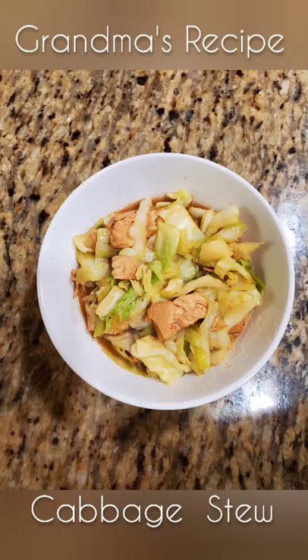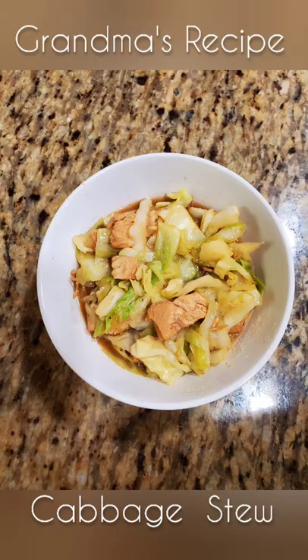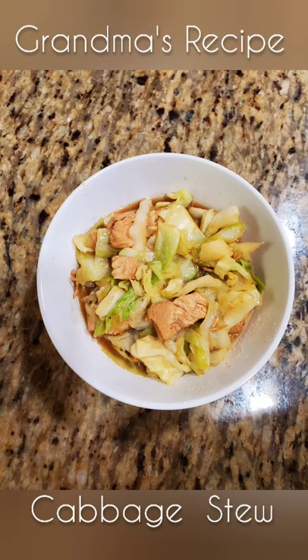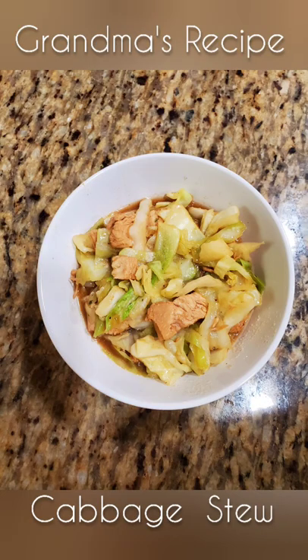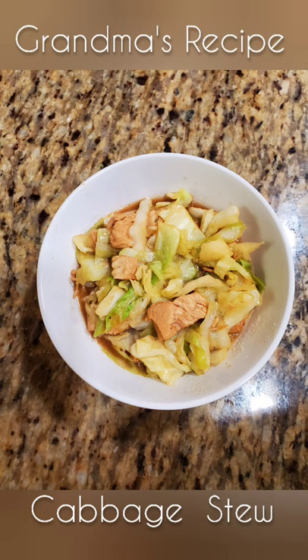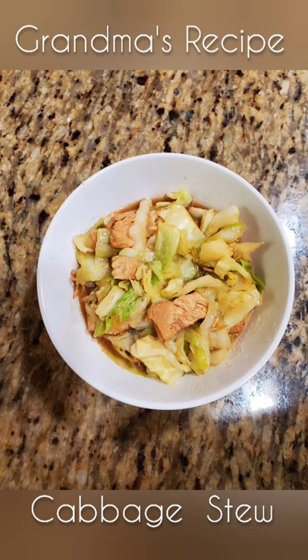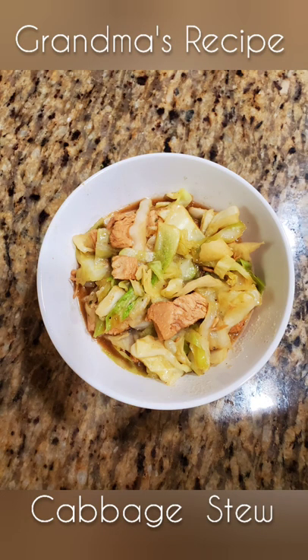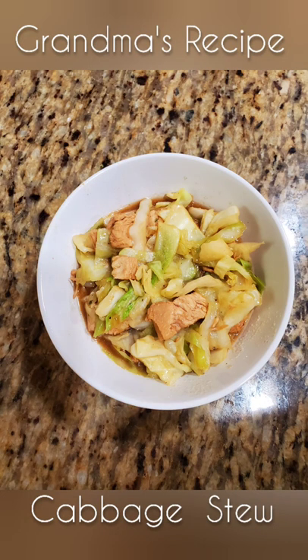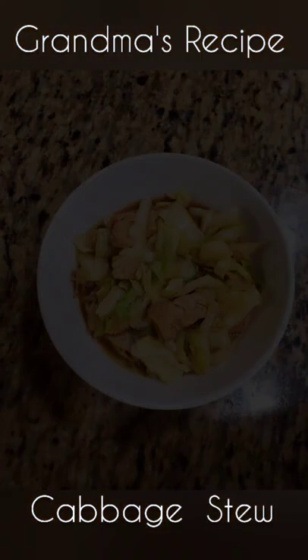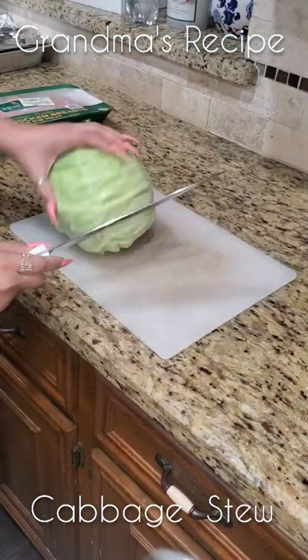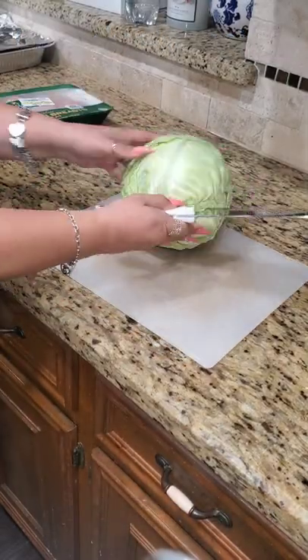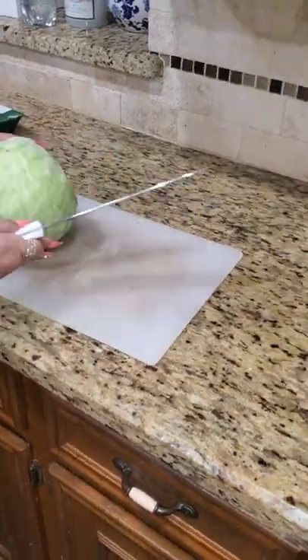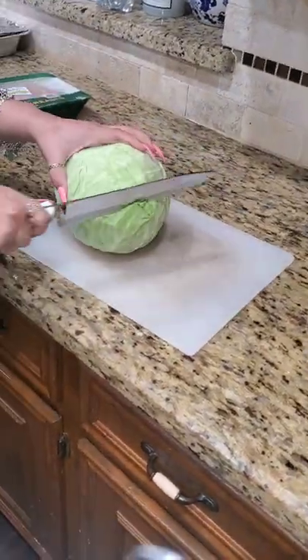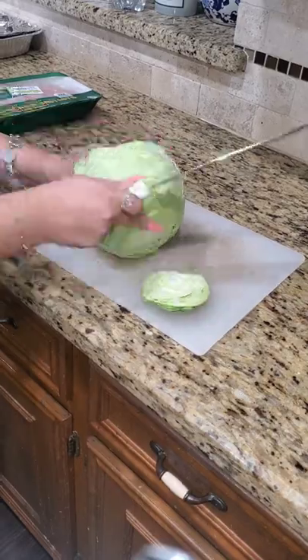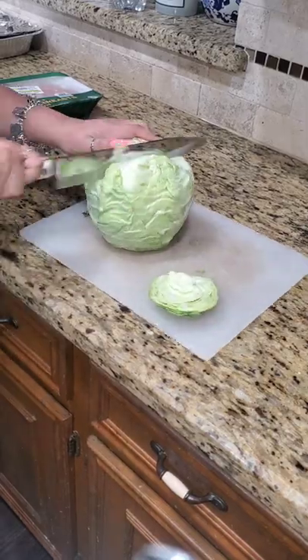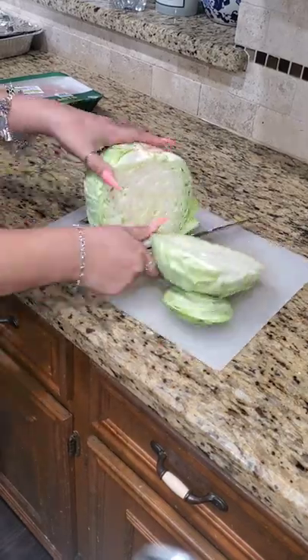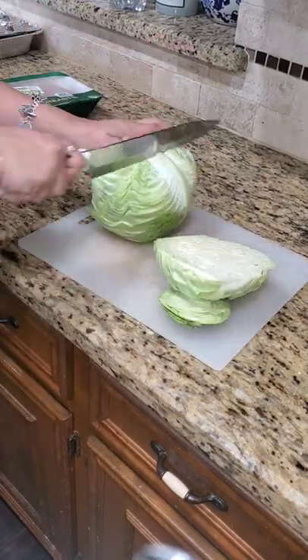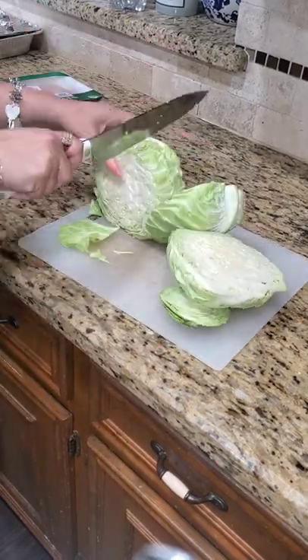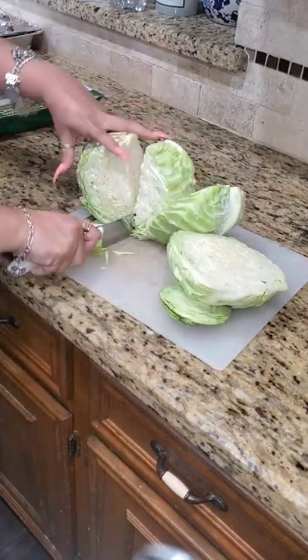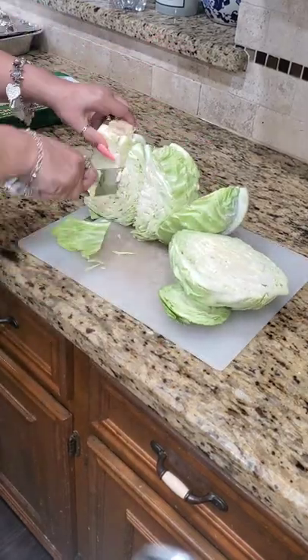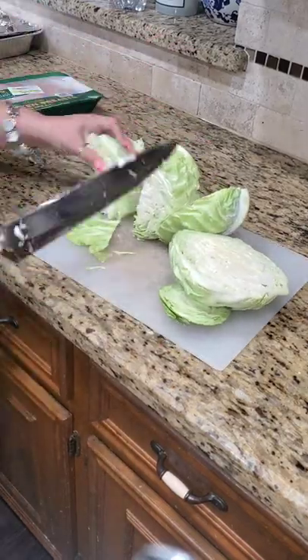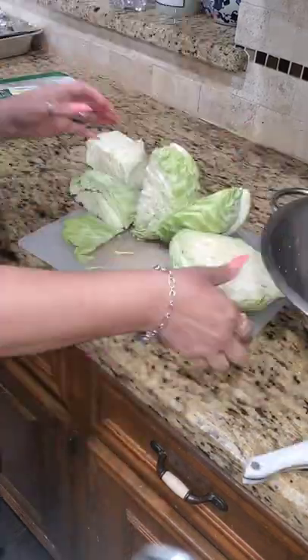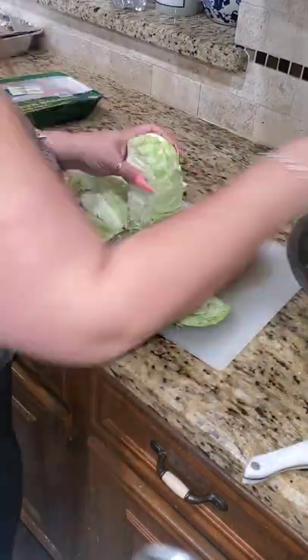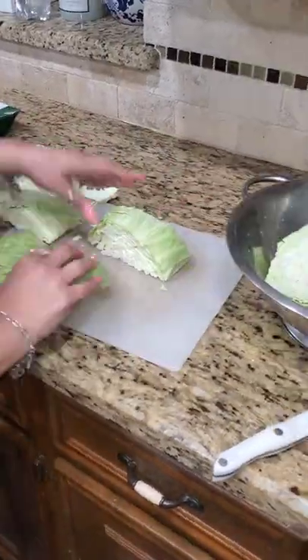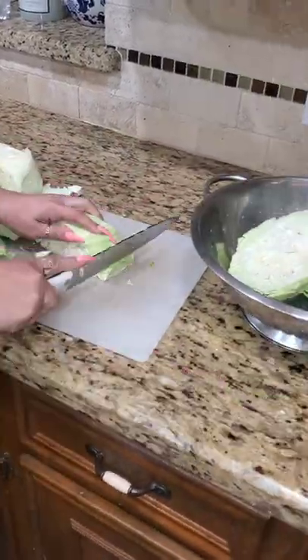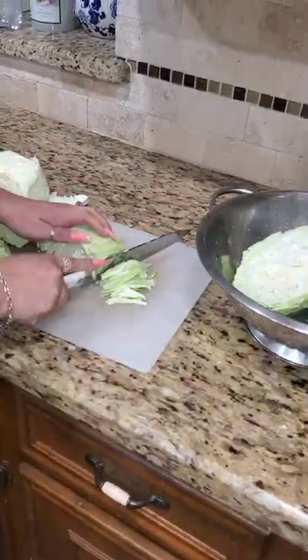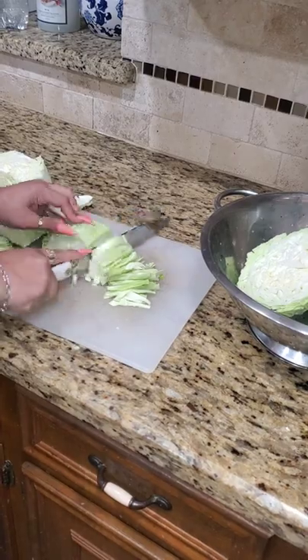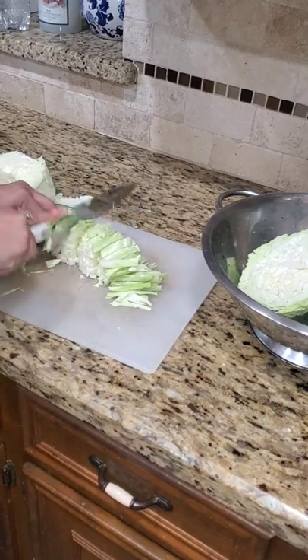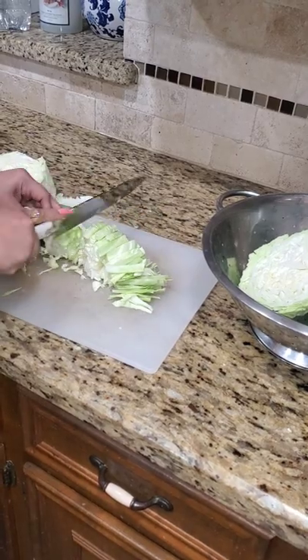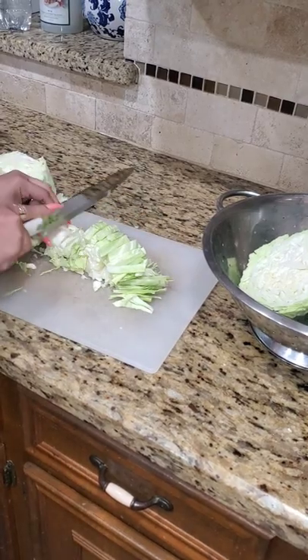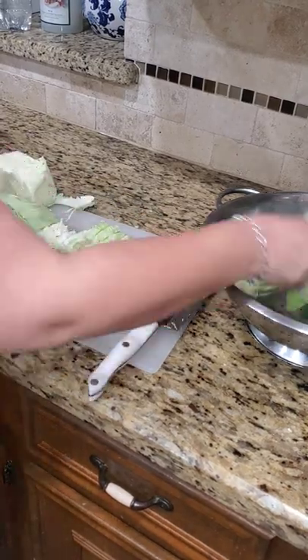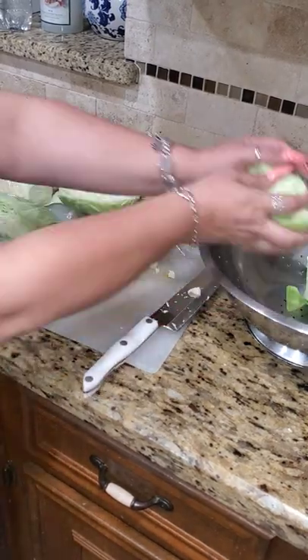All right, you guys, I'm back with another recipe. This is one of my grandma's cabbage stew recipes. My whole family absolutely loves it. It's an old recipe. It's cheap, it's healthy, it's filling.